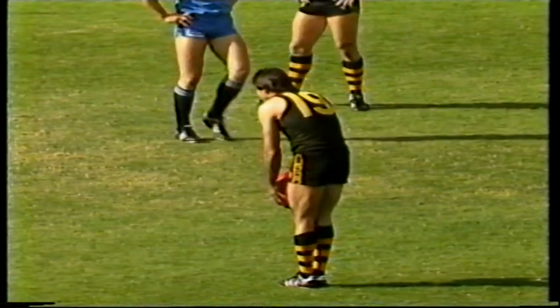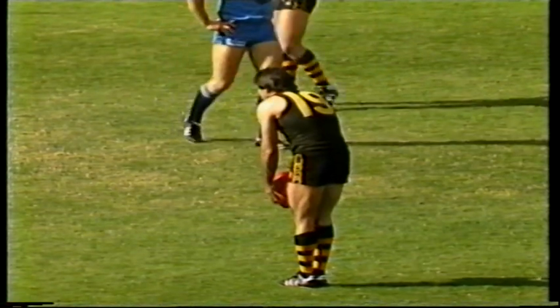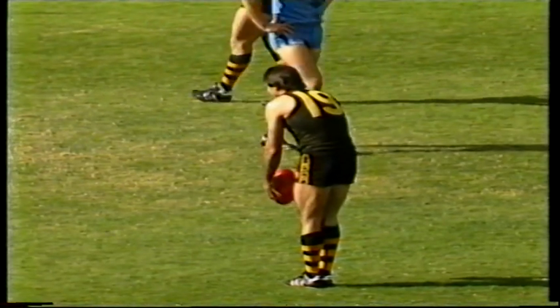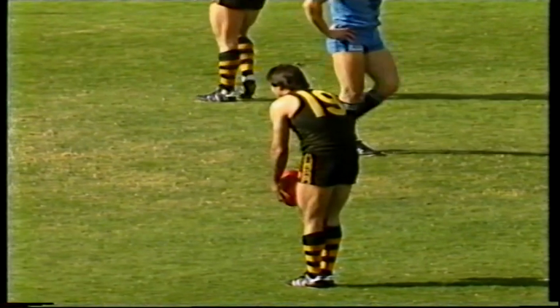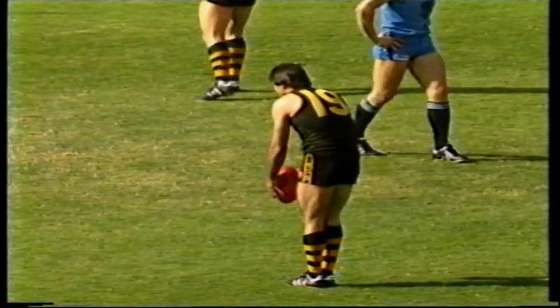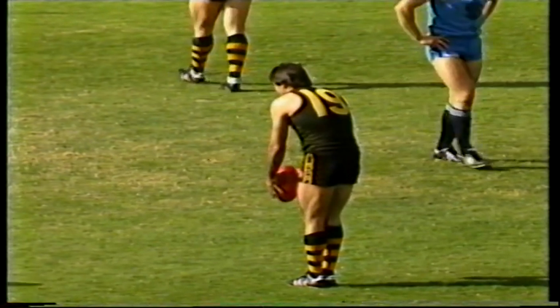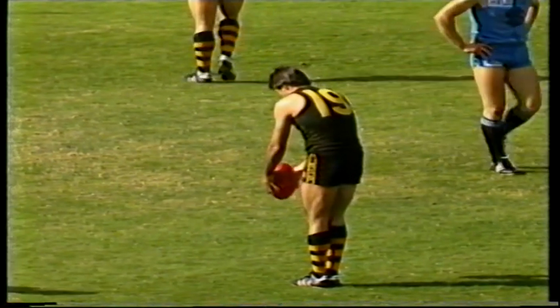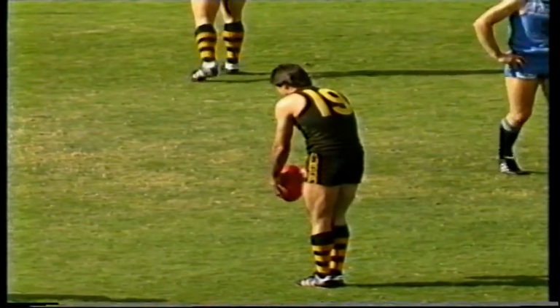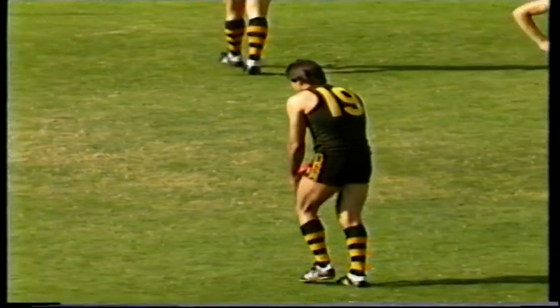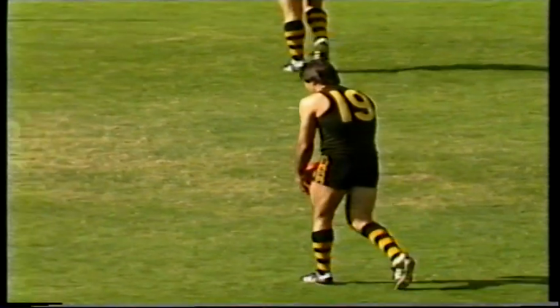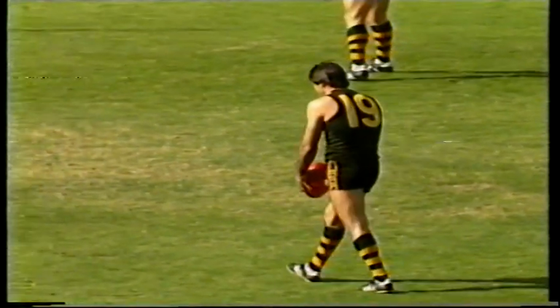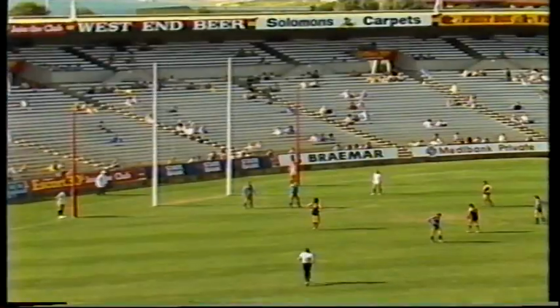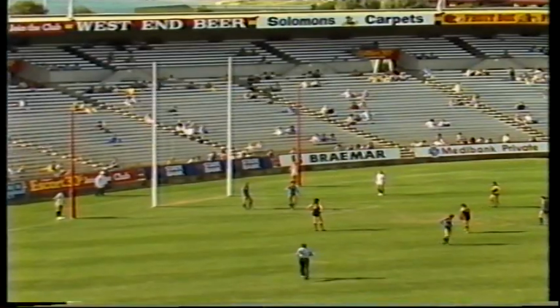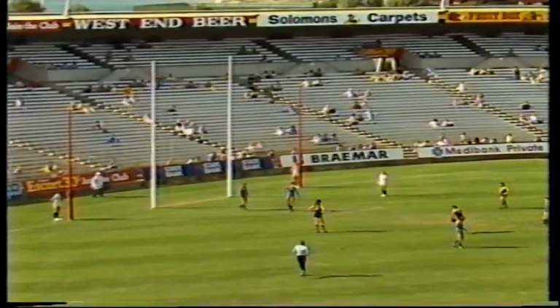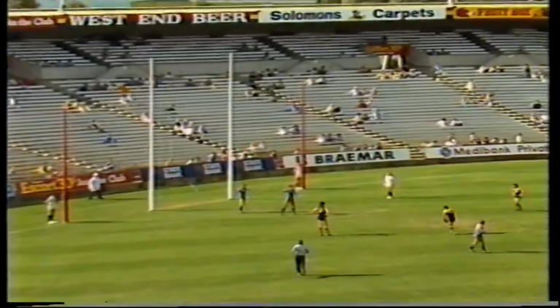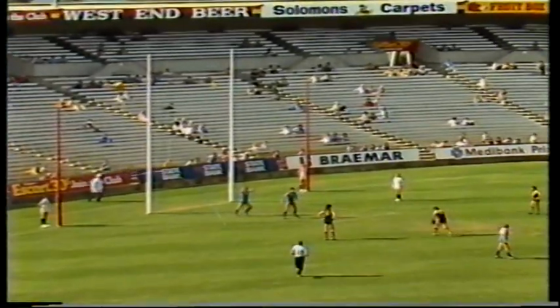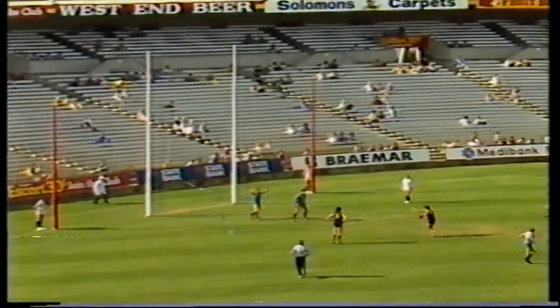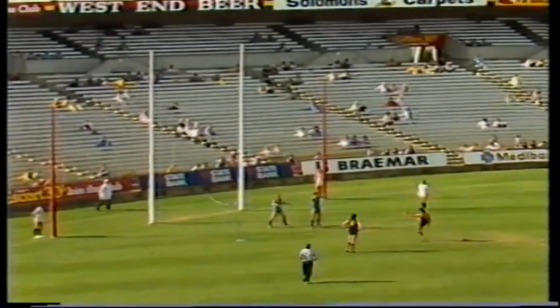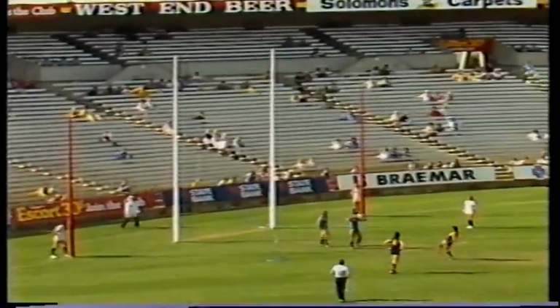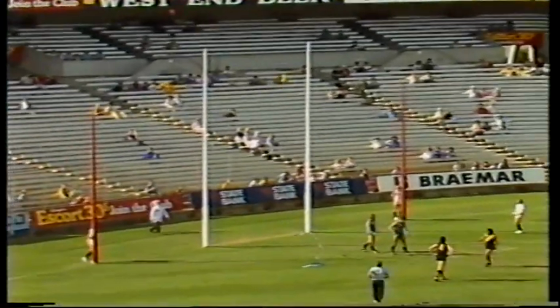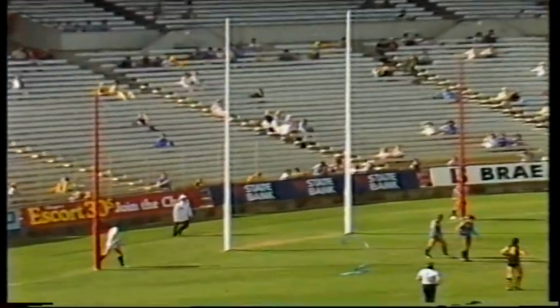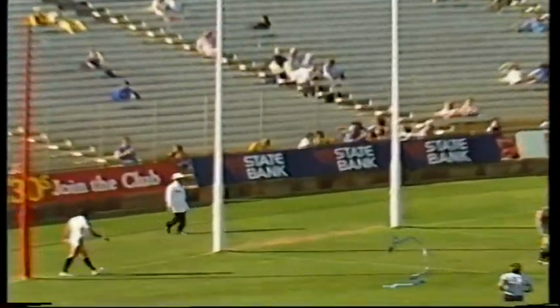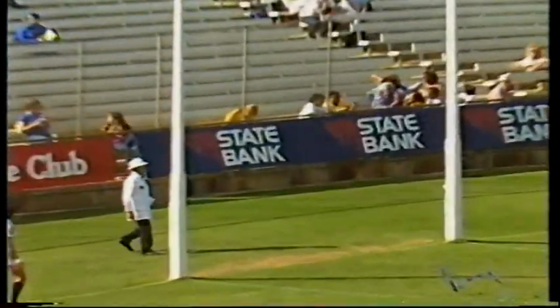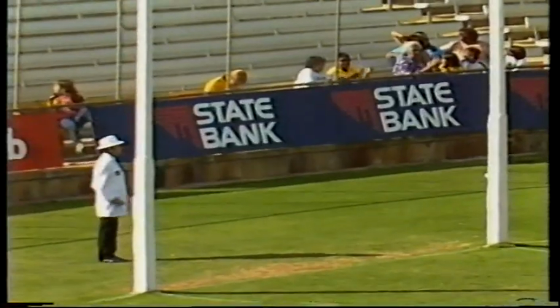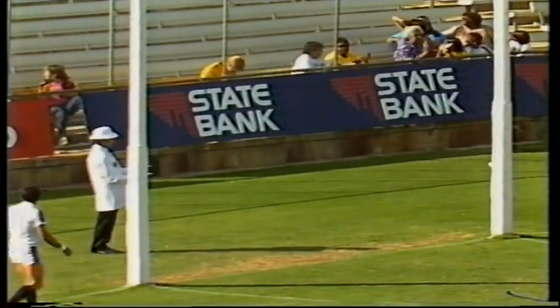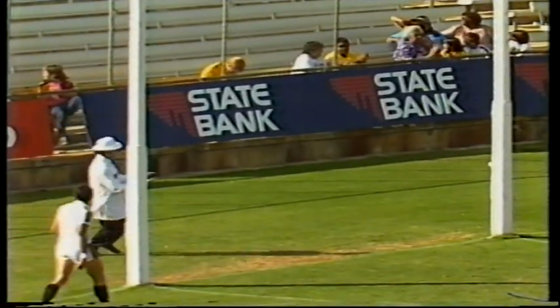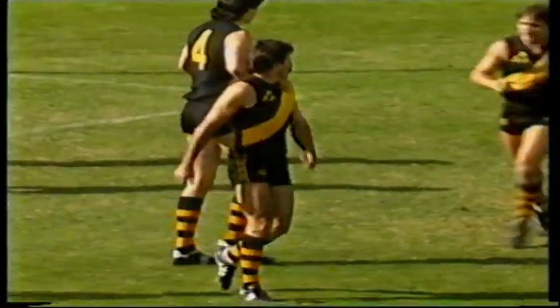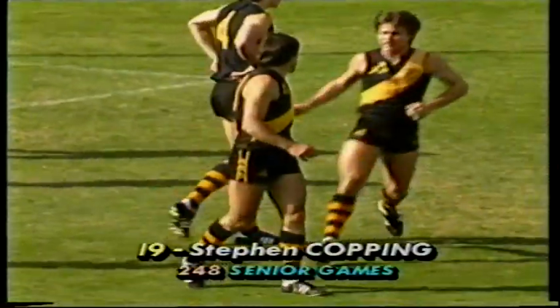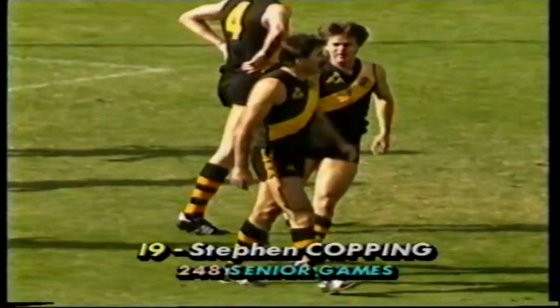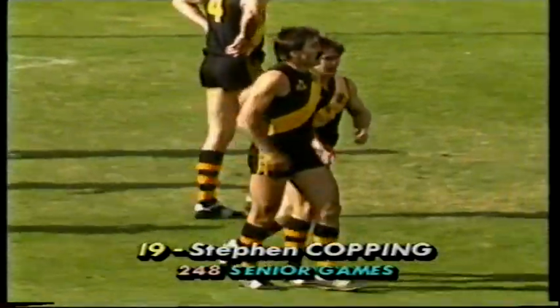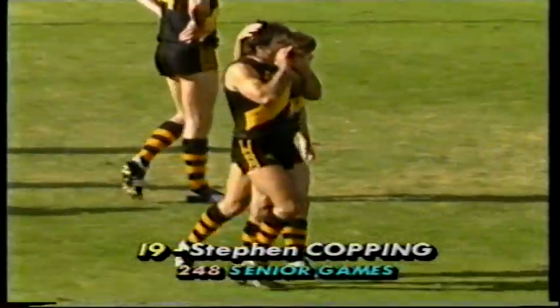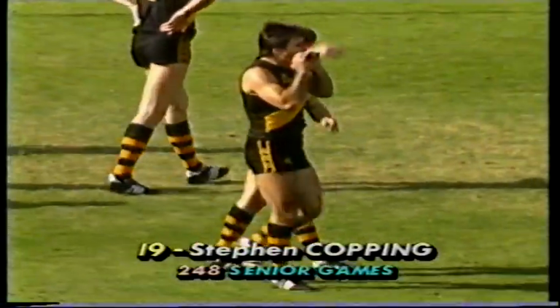Young Paul Matthews is having his hands full in his first game. Stephen Copping — well, he's kicked two. That's three — three in the first quarter. Copping. Five-one Glenelg, Sturt one-two.